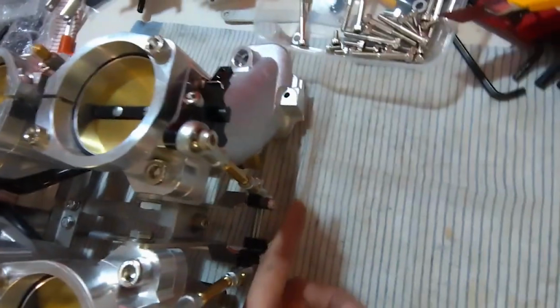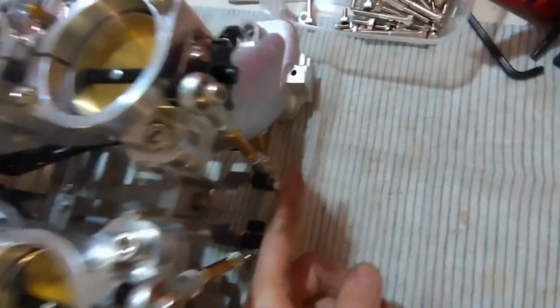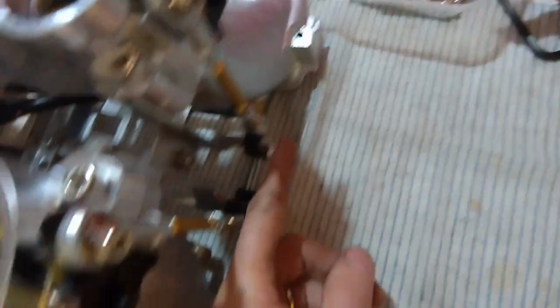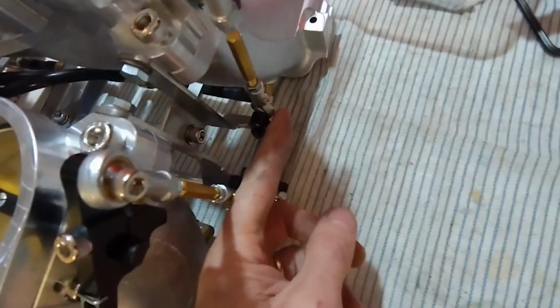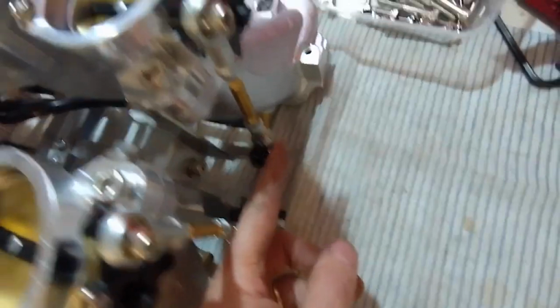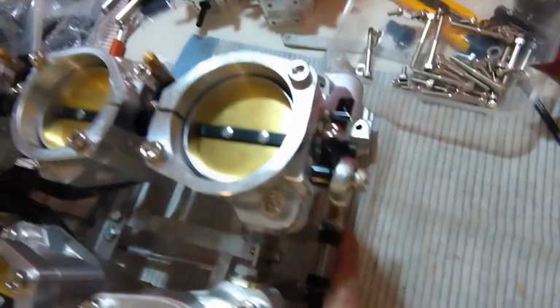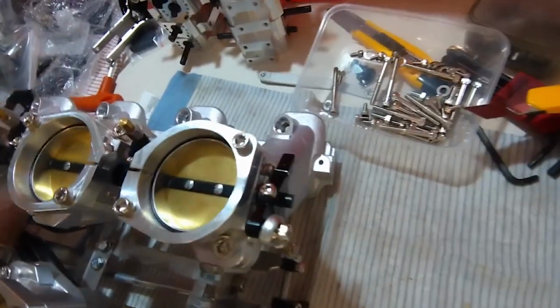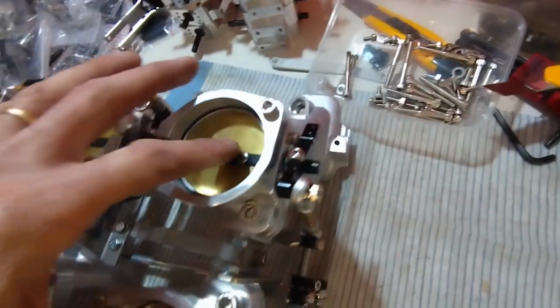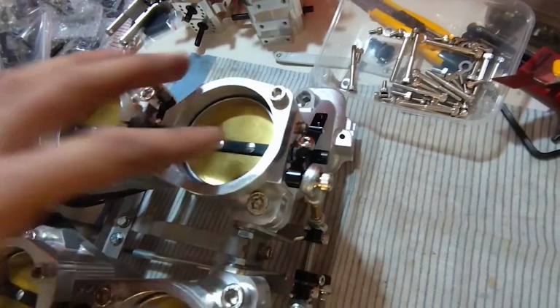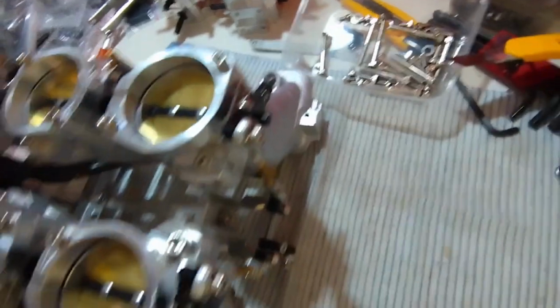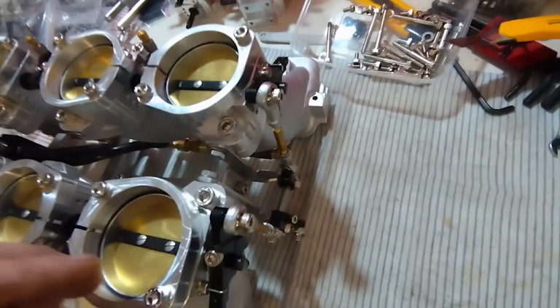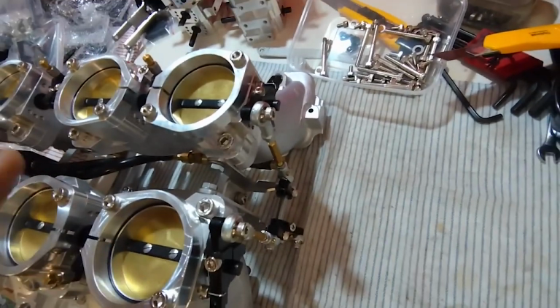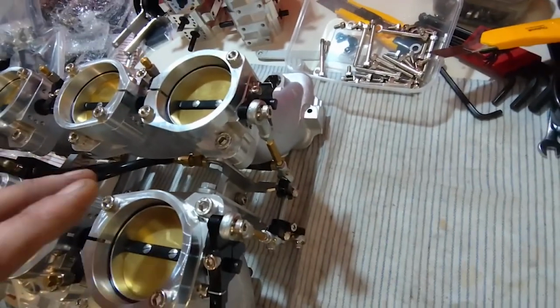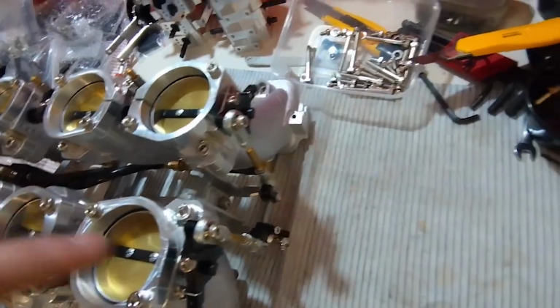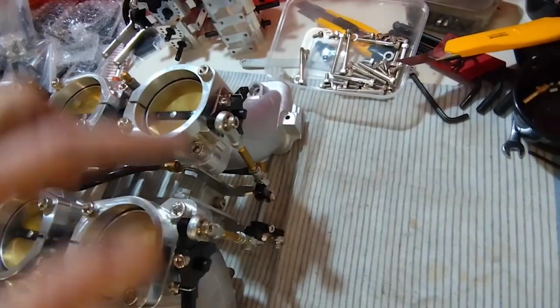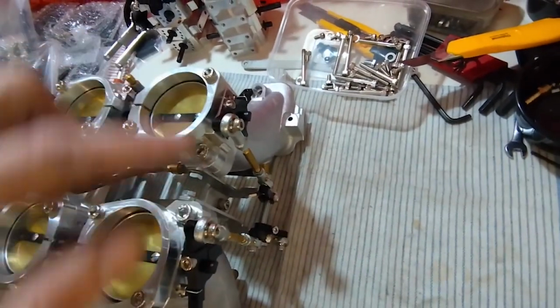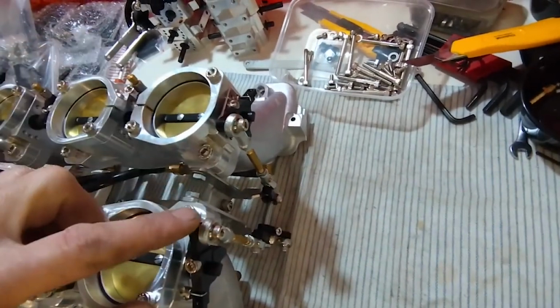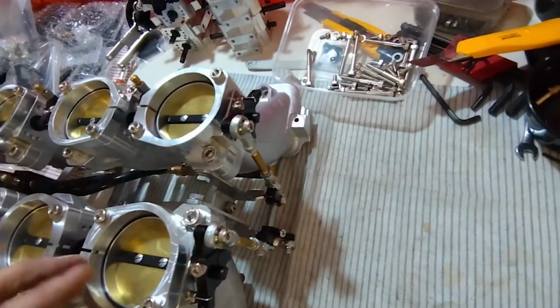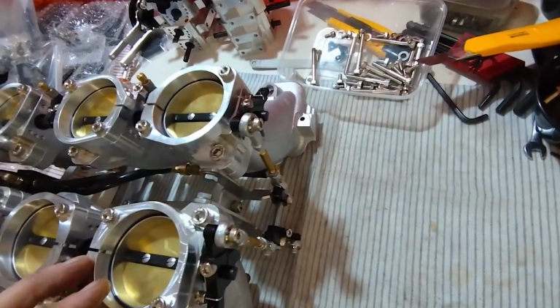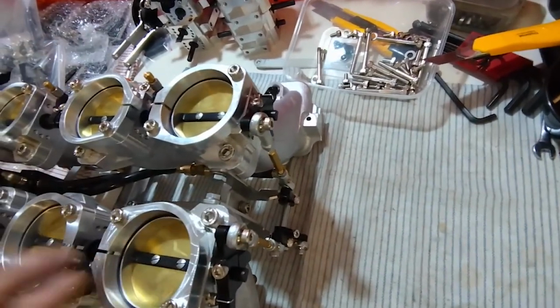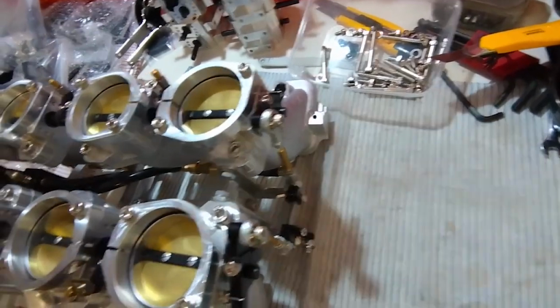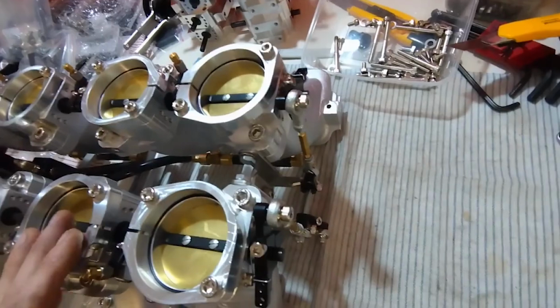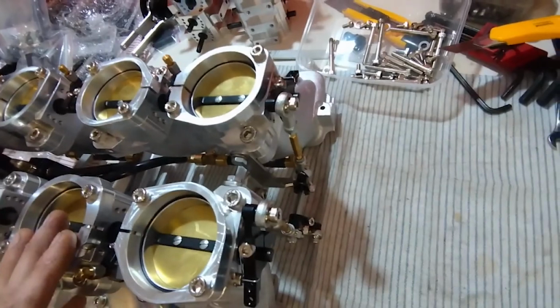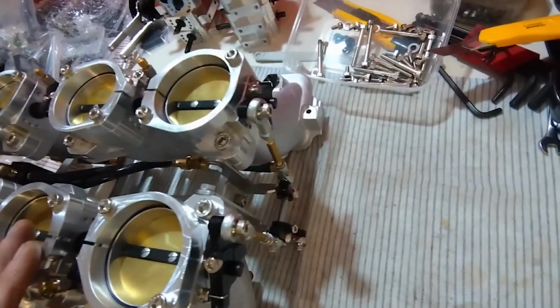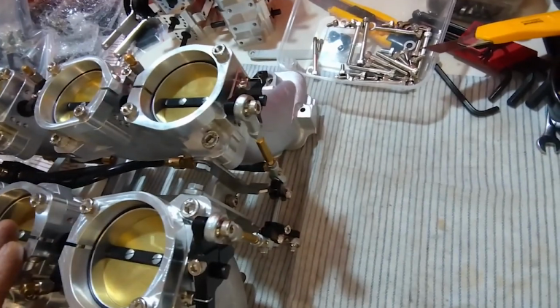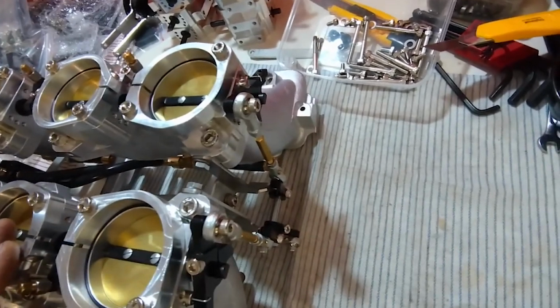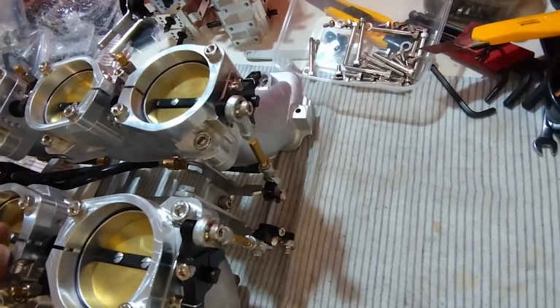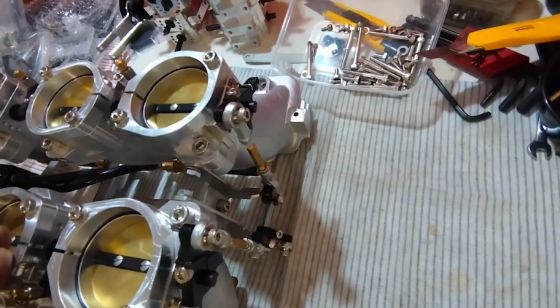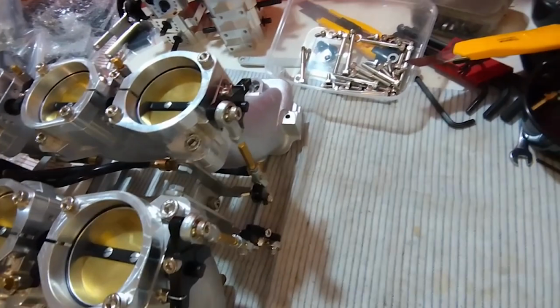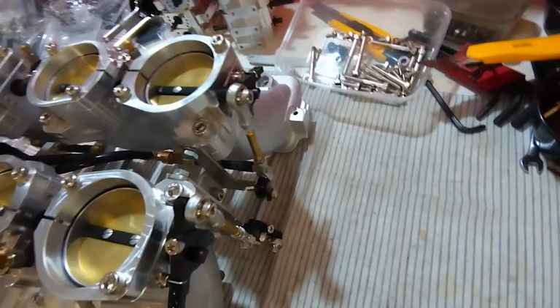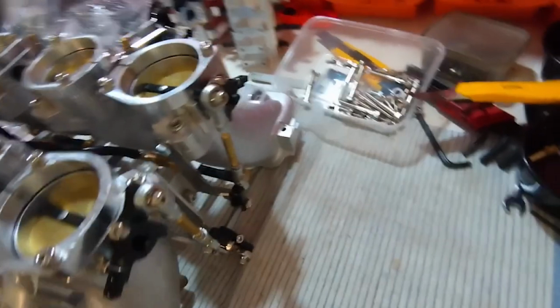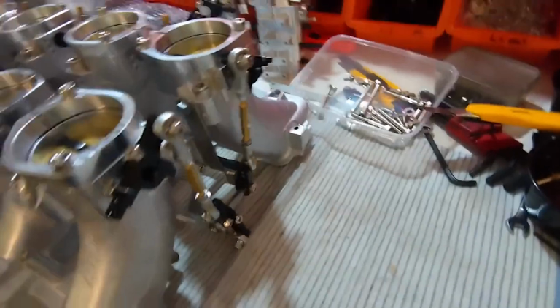As these hit the stop, the throttles are fully closed at the front. Spend a bit of time getting them as accurate from side to side as you can, because this will help later when you fire it up. Then the next thing we do...